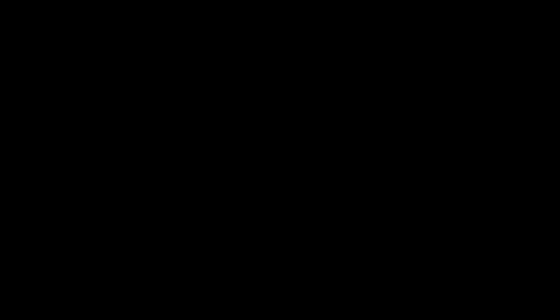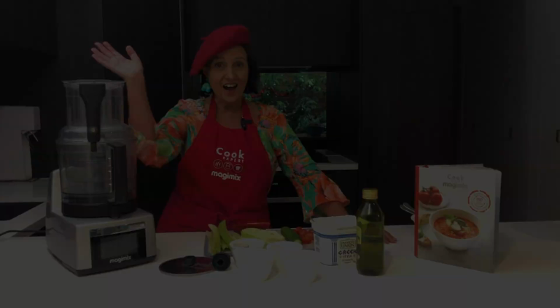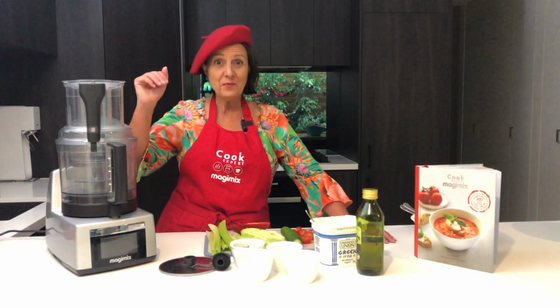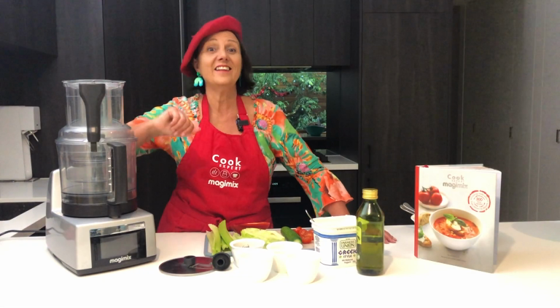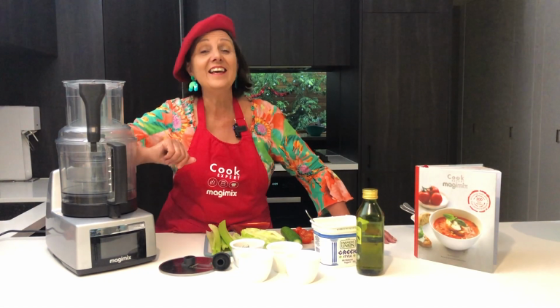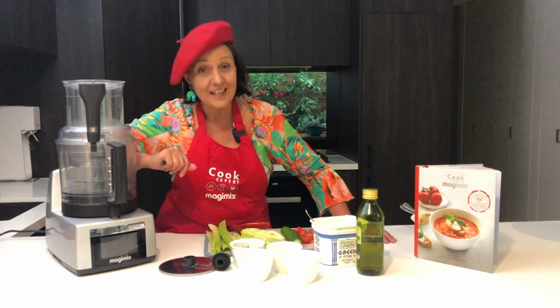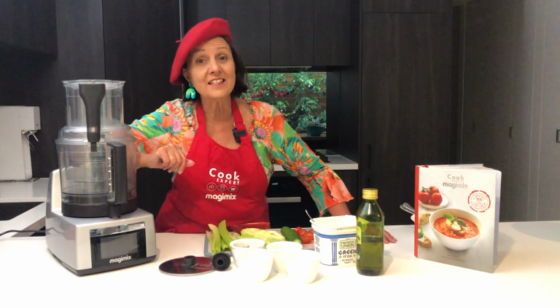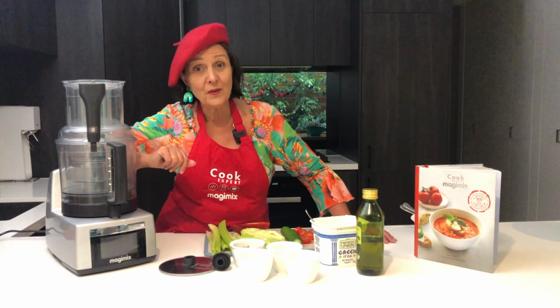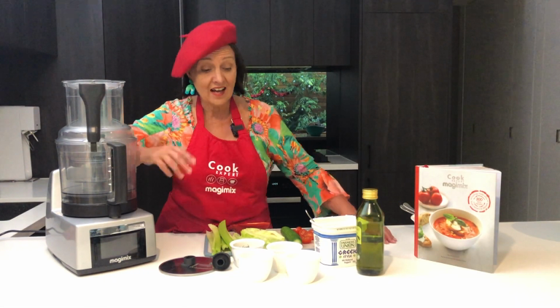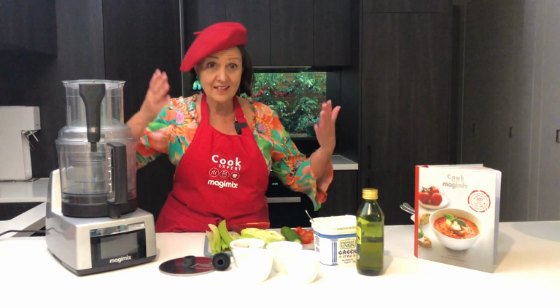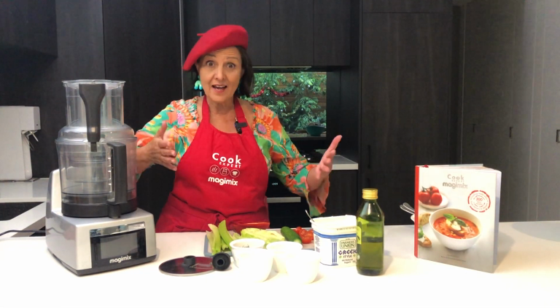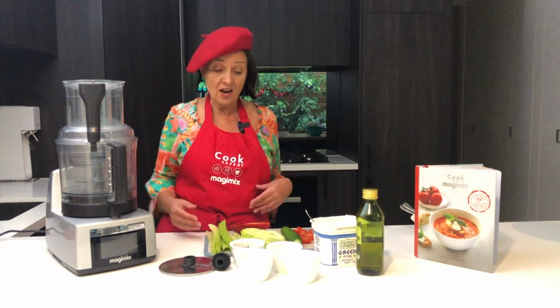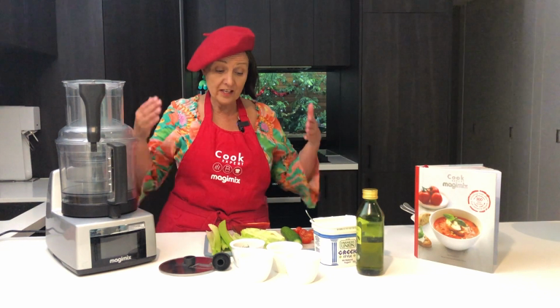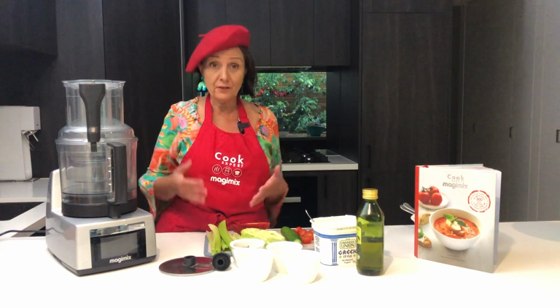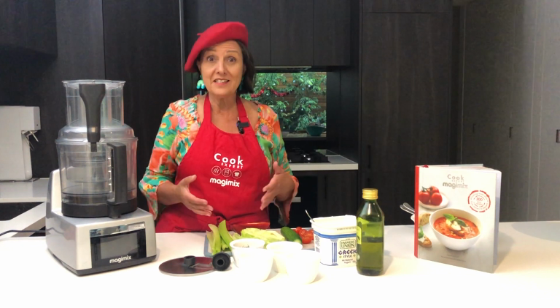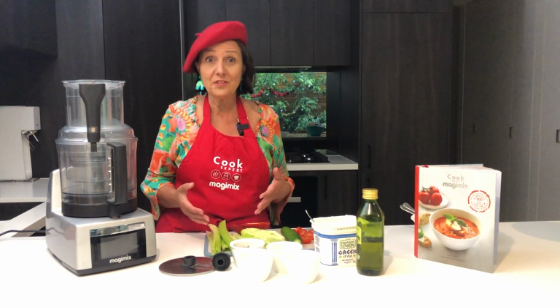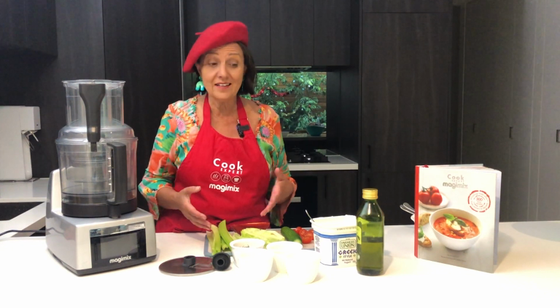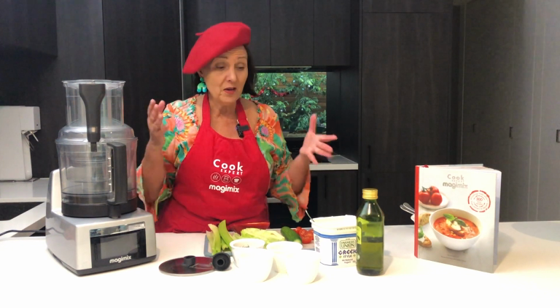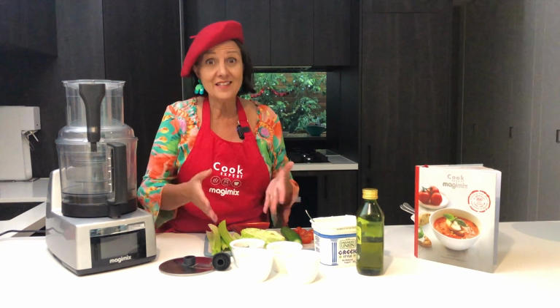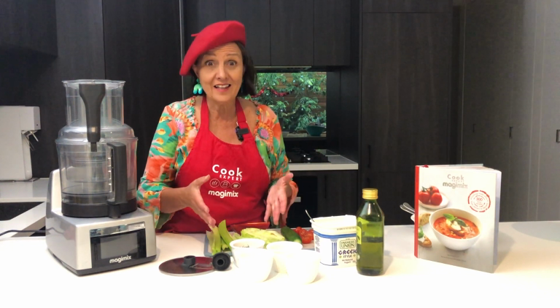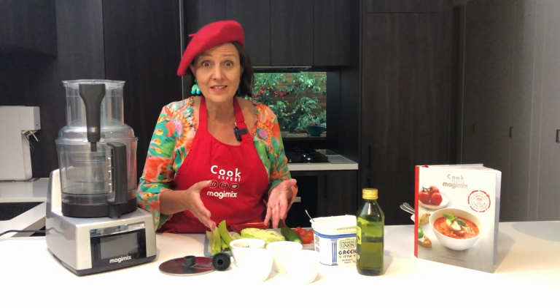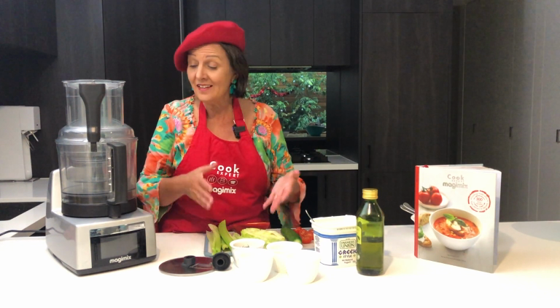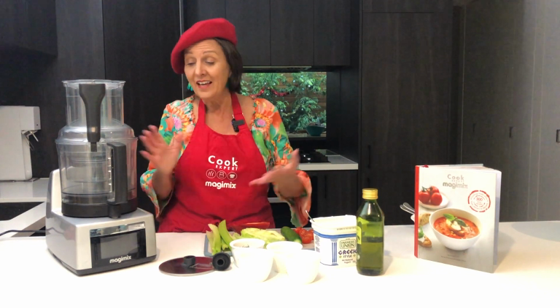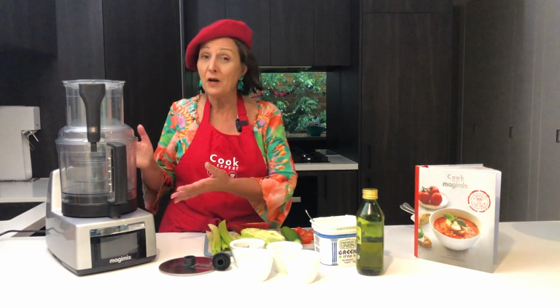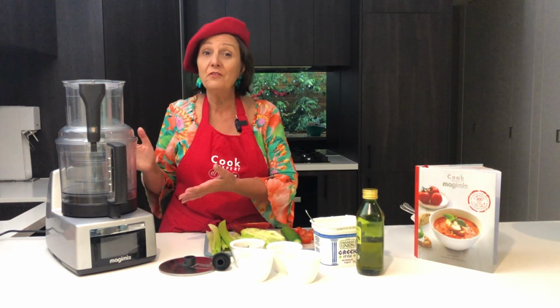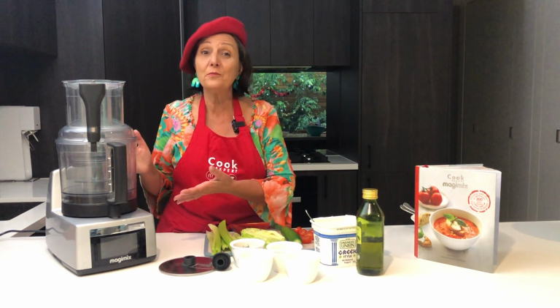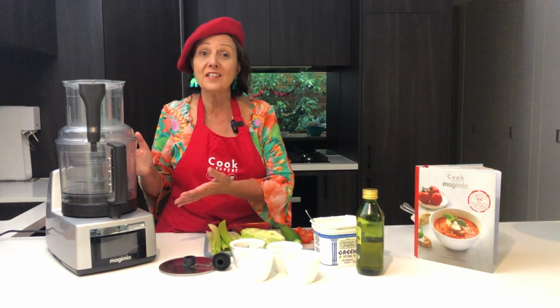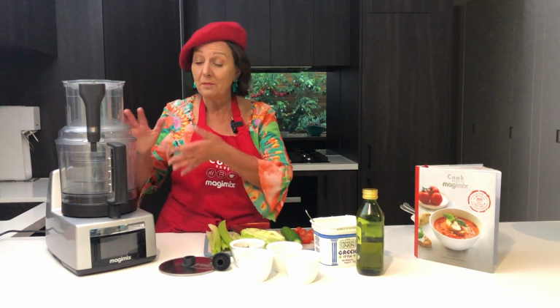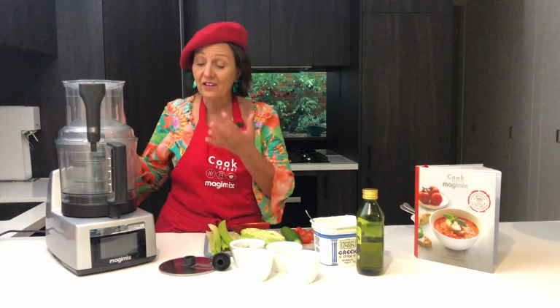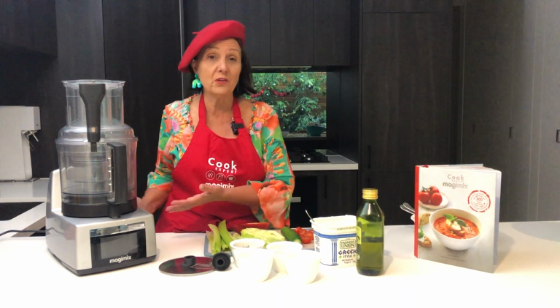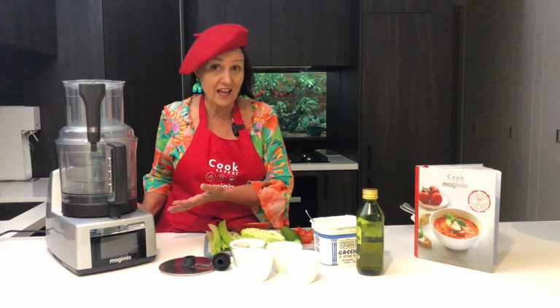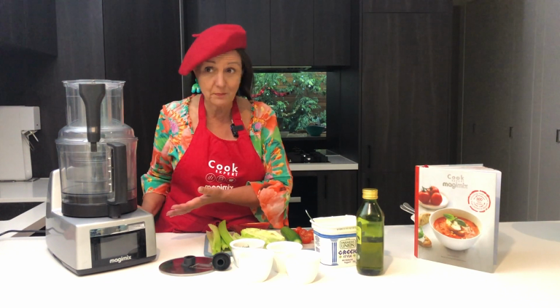Hi everyone, it's Irina and today I'm making a very simple salad with a salad dressing in my food processor, part of my Cook Expert.